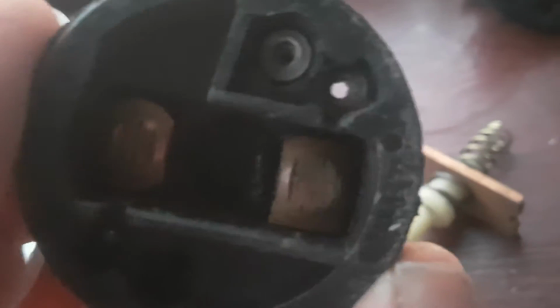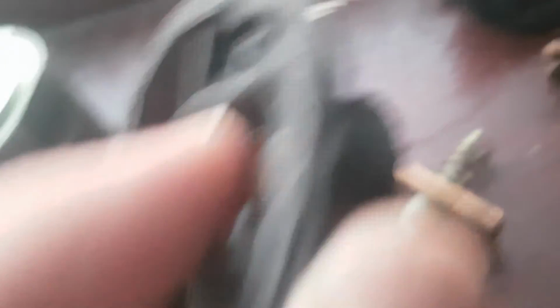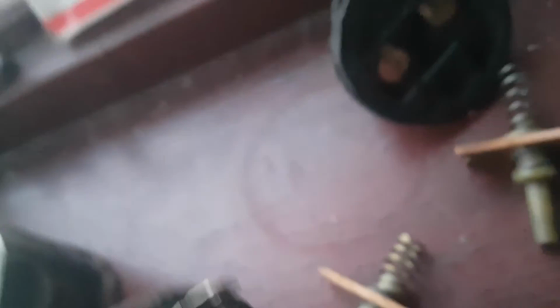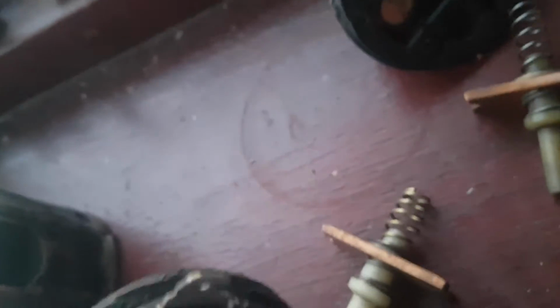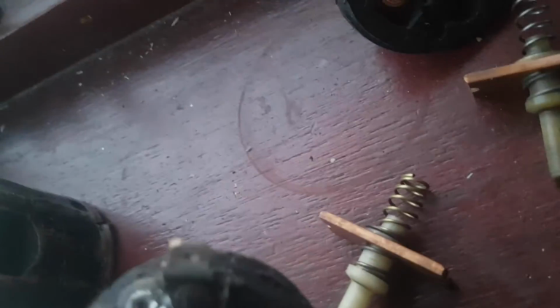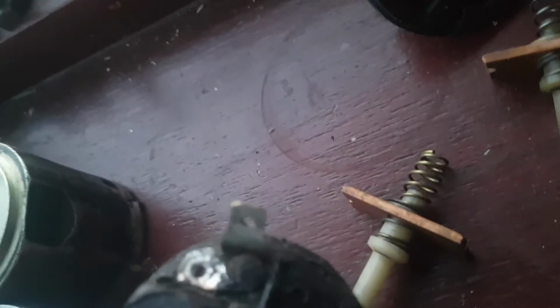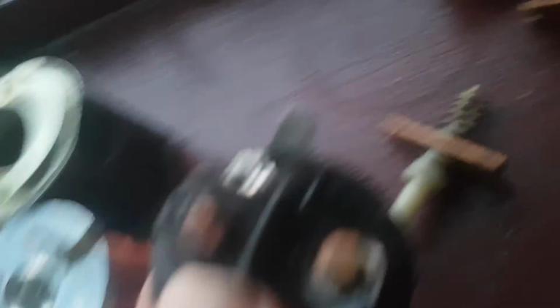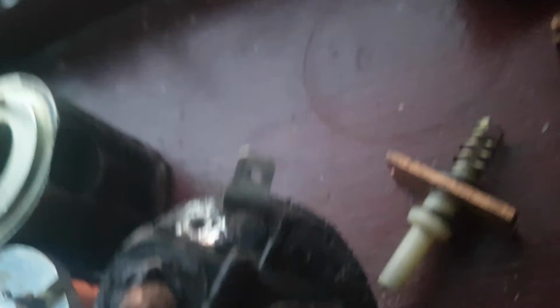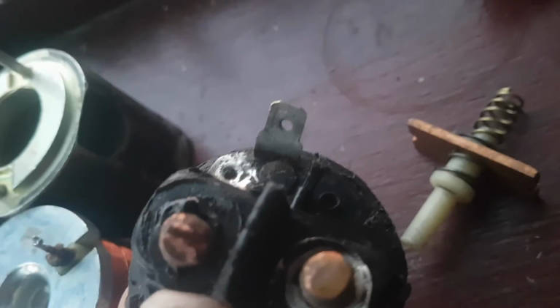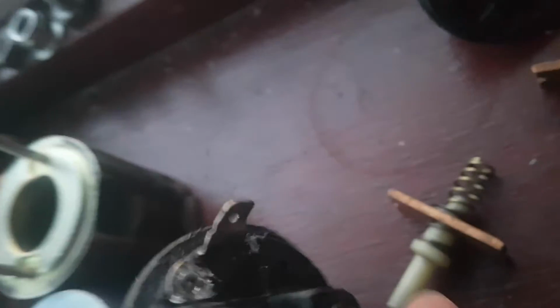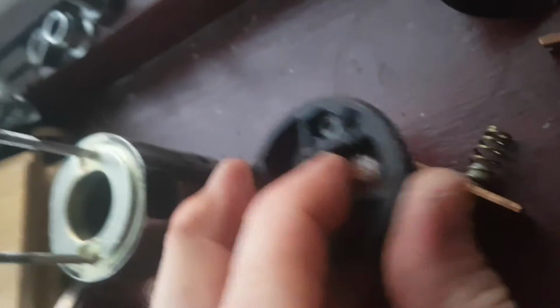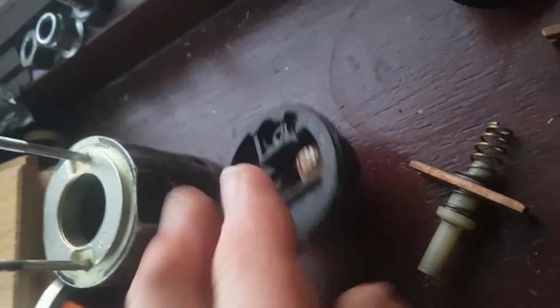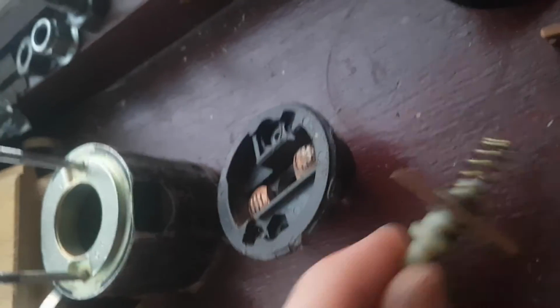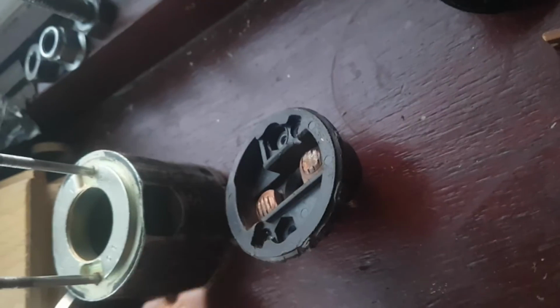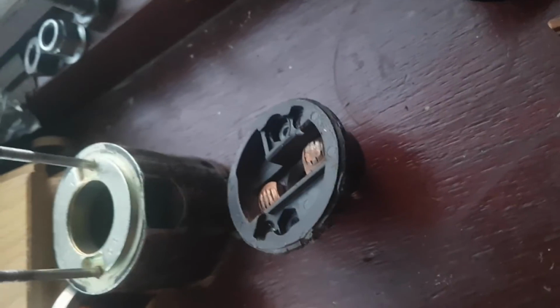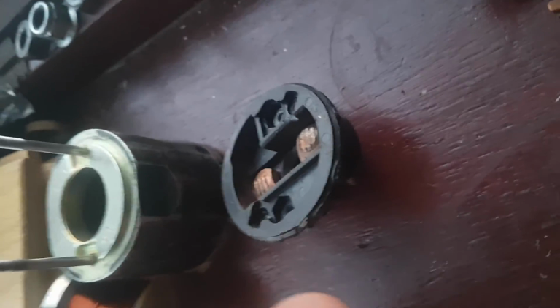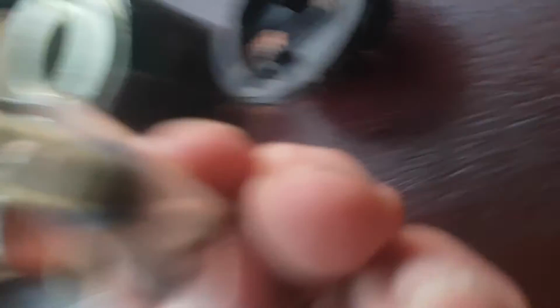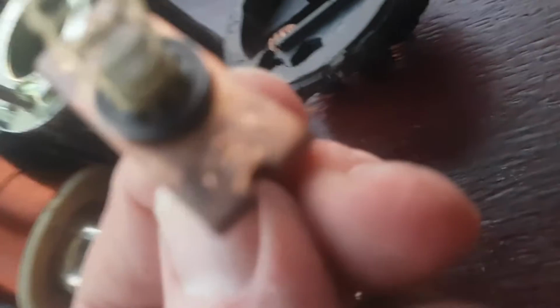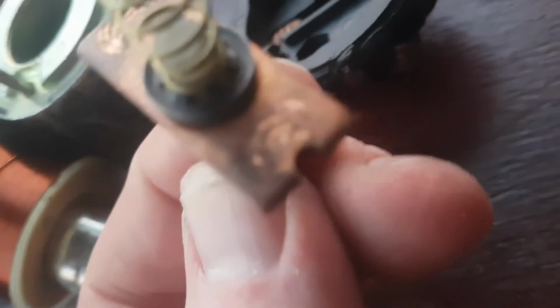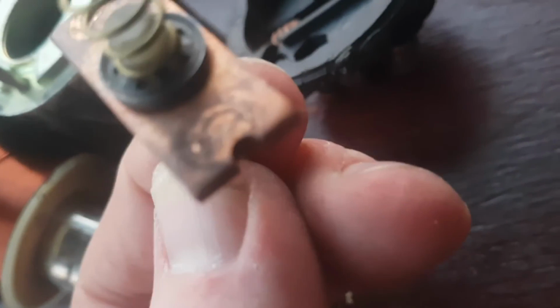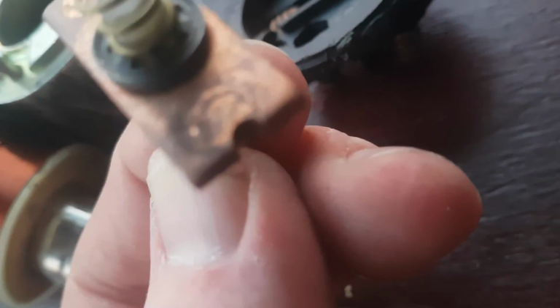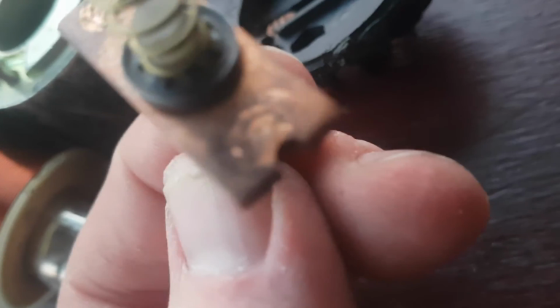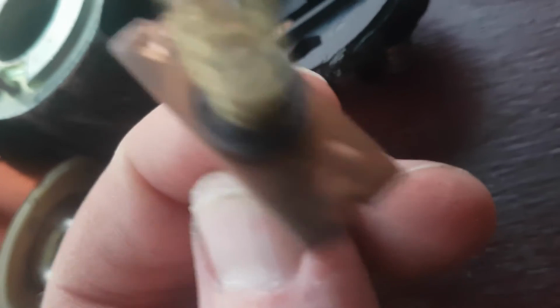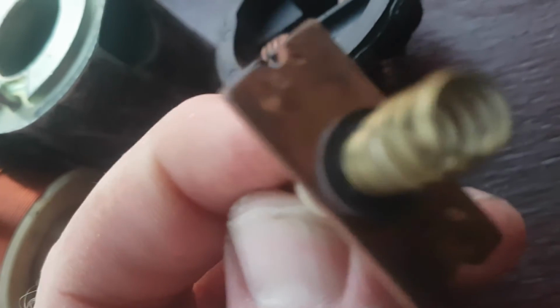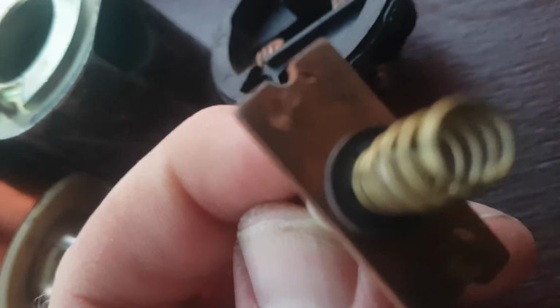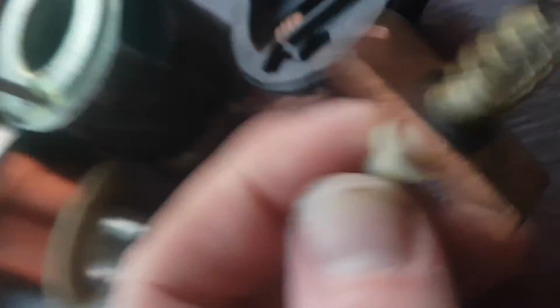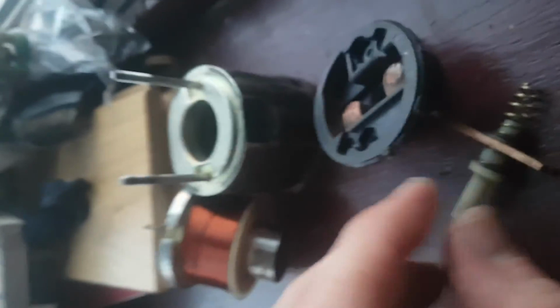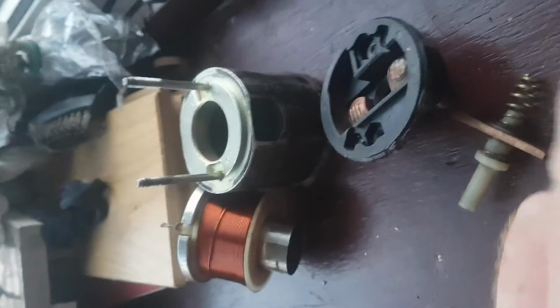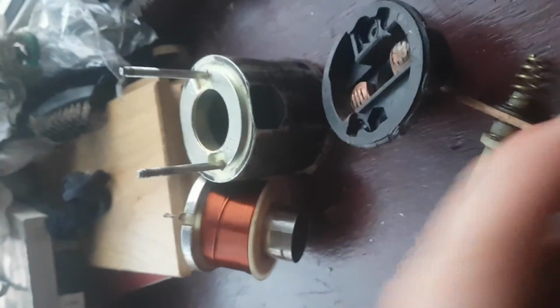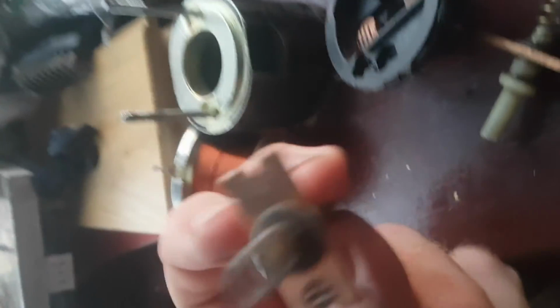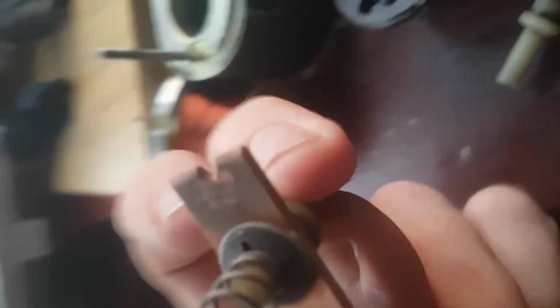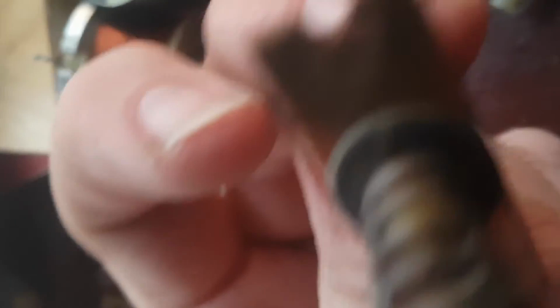There are the studs, and this is the contact. When that contact — you can see there — it got burnt. It's been burnt, and because it gets so hot it got burnt.